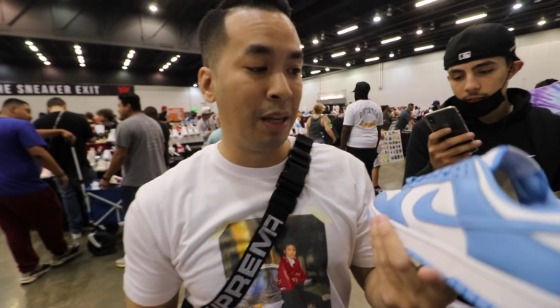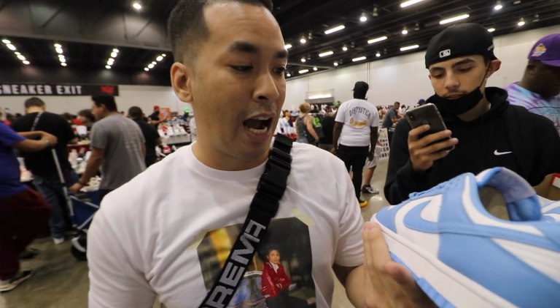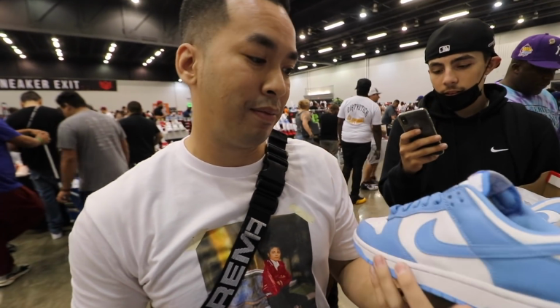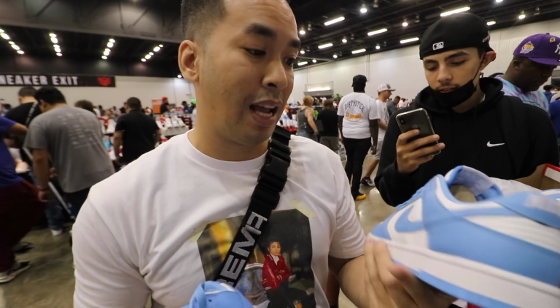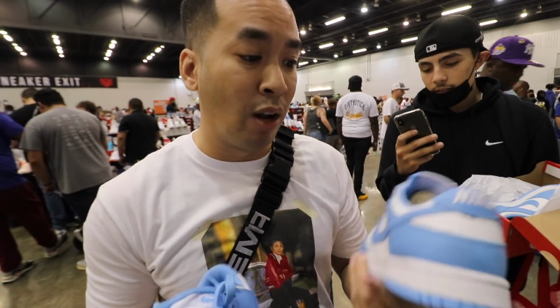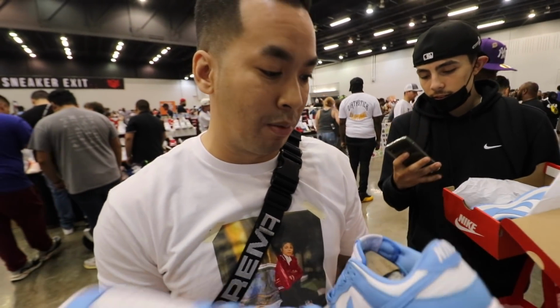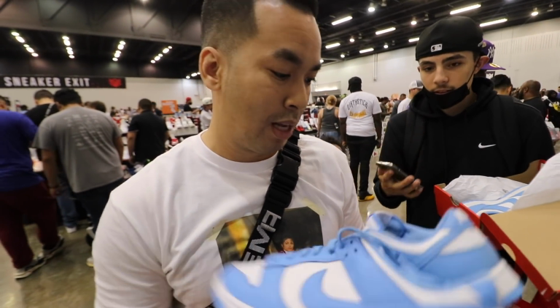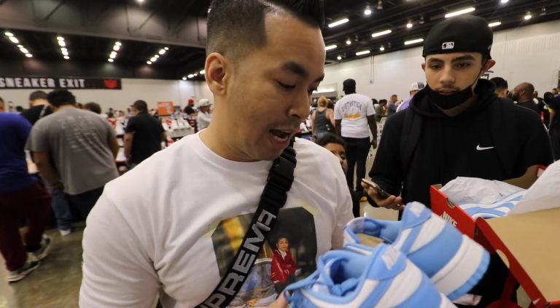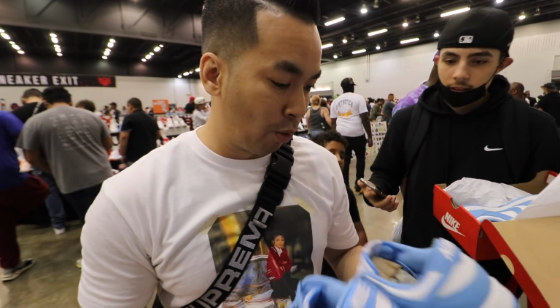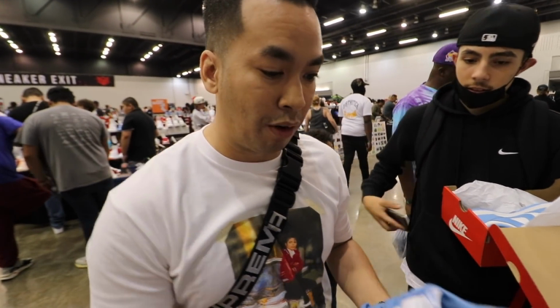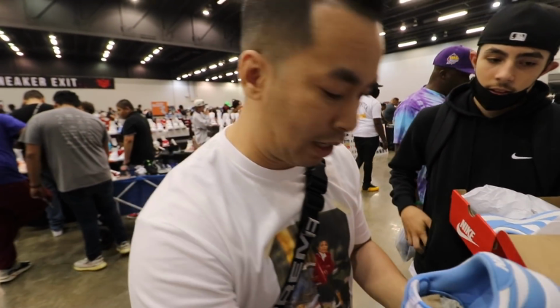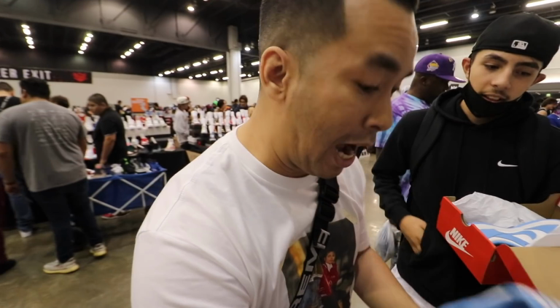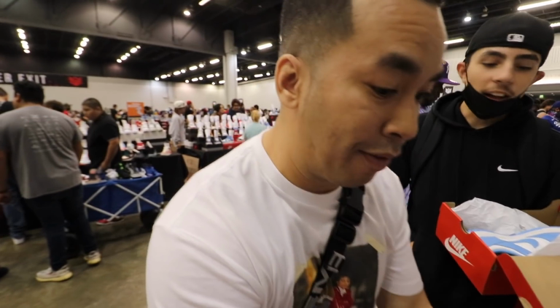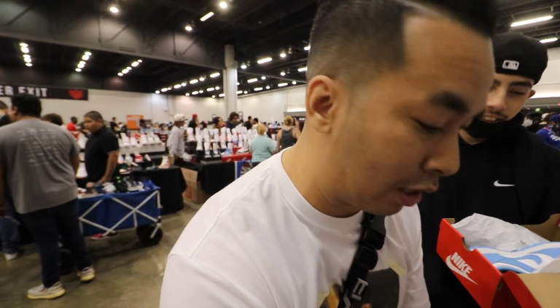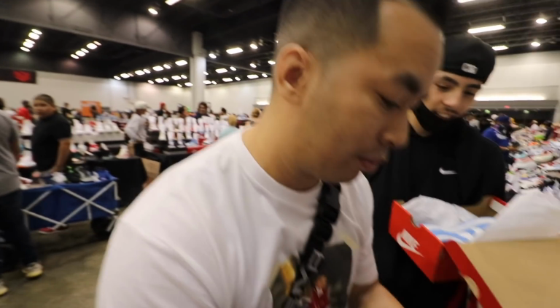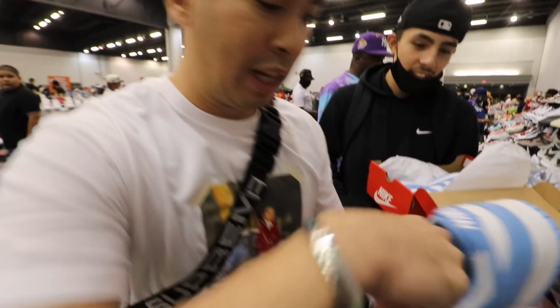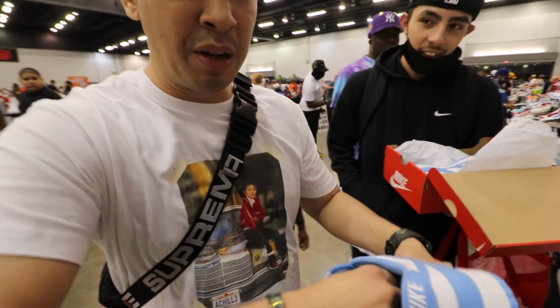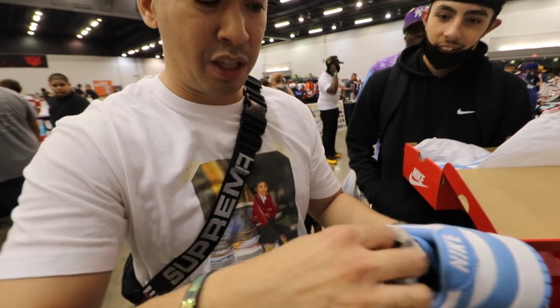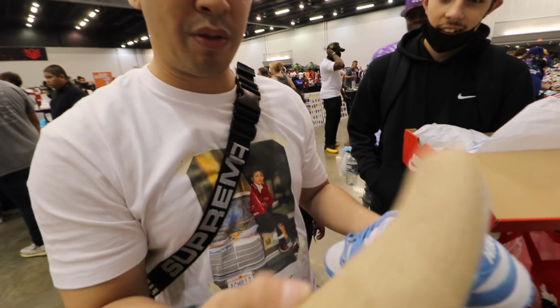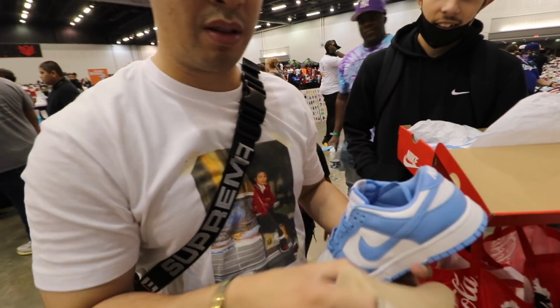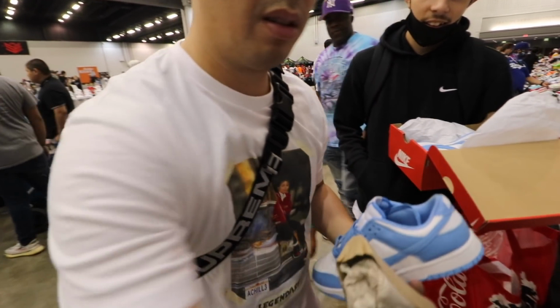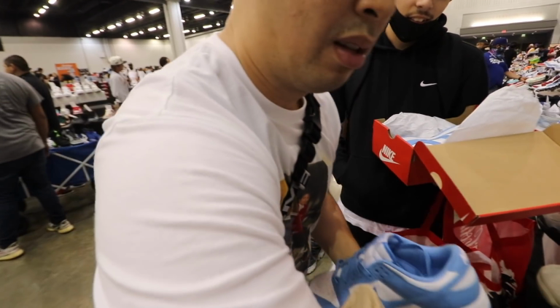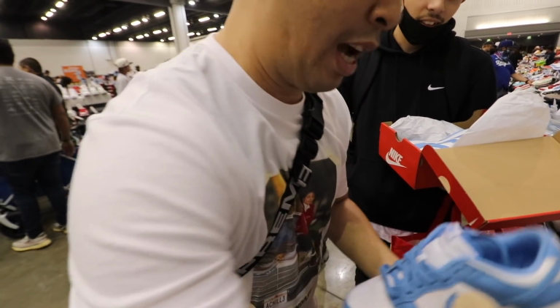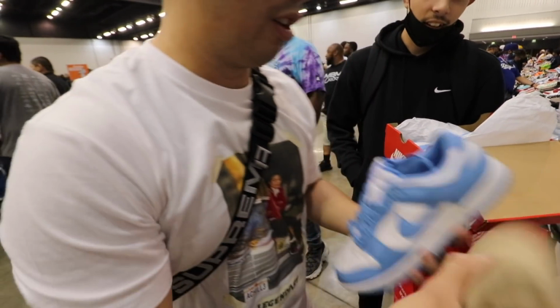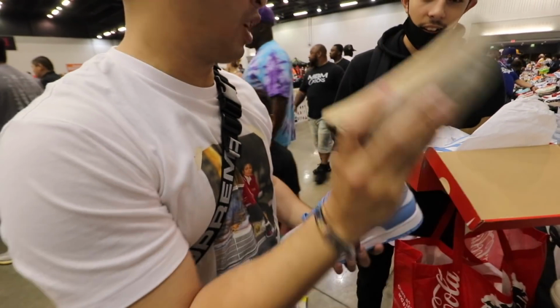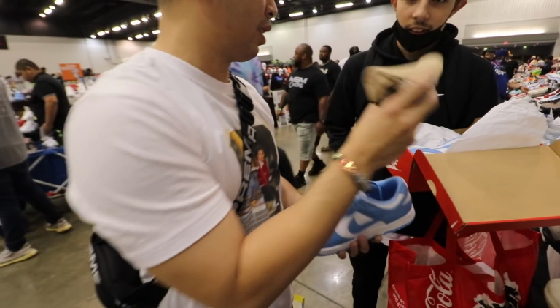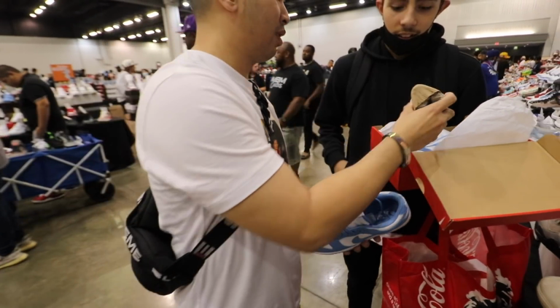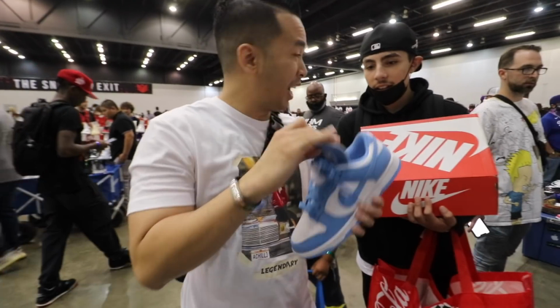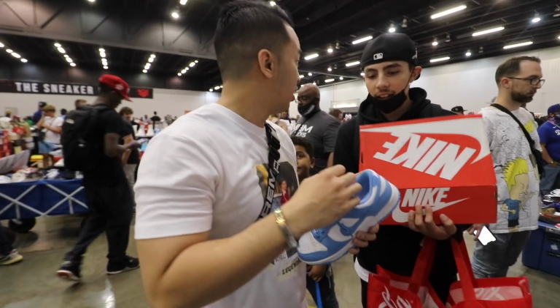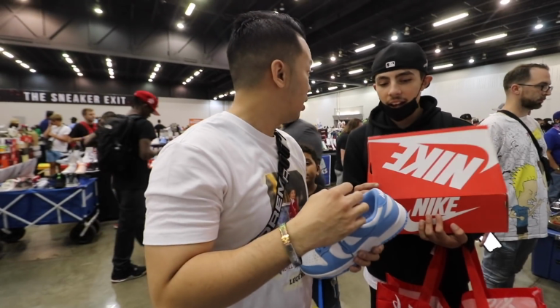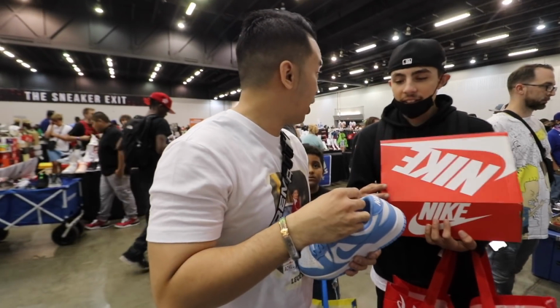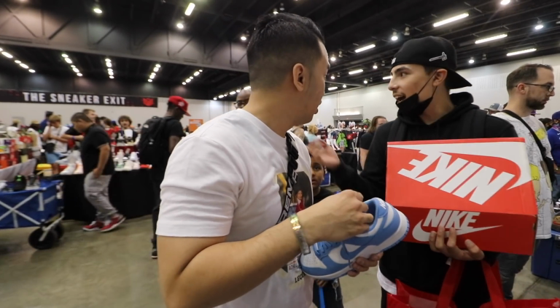Honestly man, I don't like them. Not saying they're real or fake, I definitely don't like them. And it comes with this too — yeah, they're not supposed to come with these. You buy it here? Yeah. You buy it here? Alright, you'll get some money back.